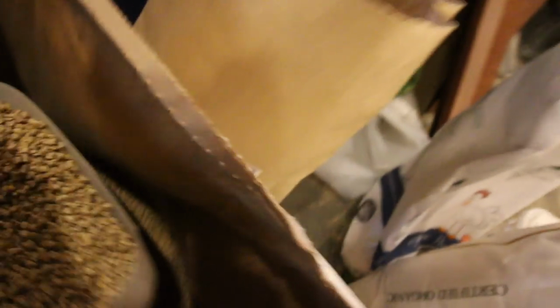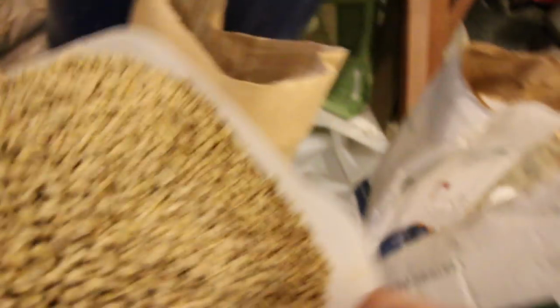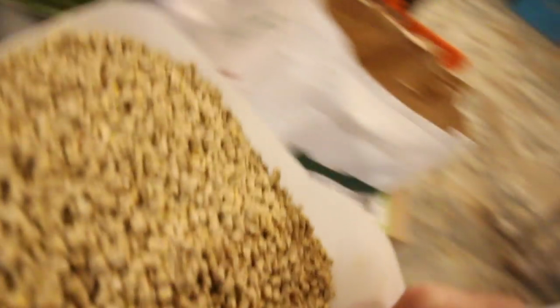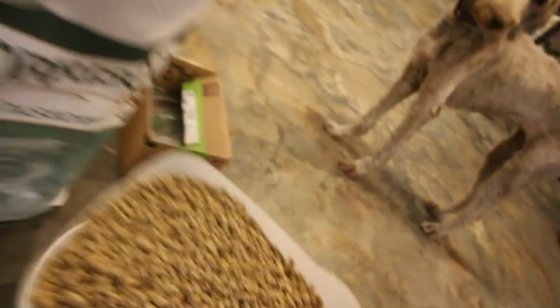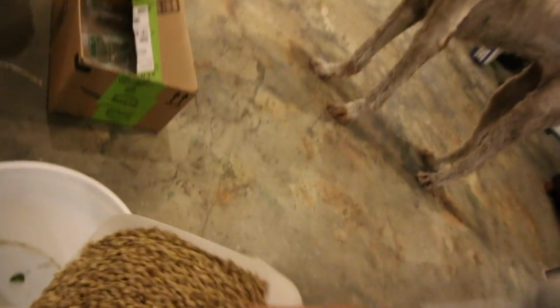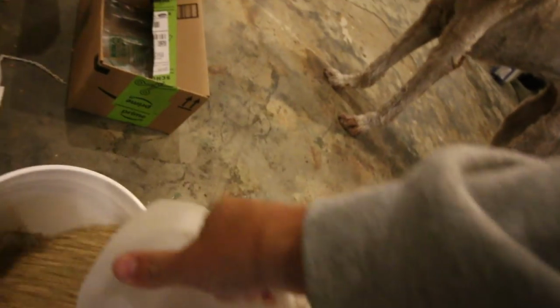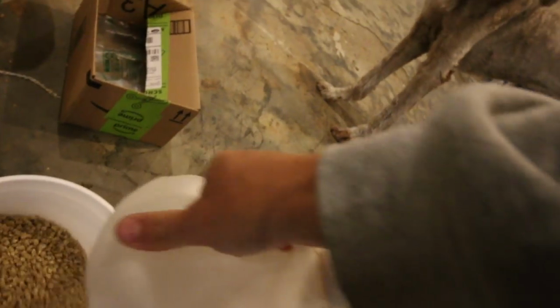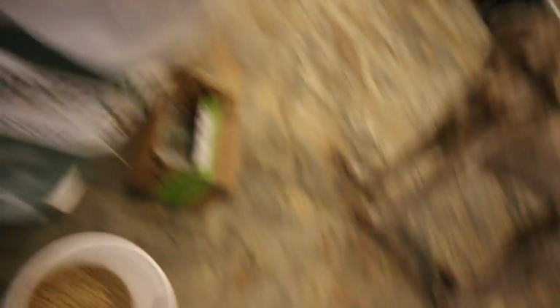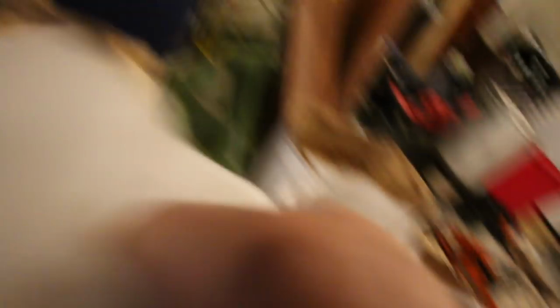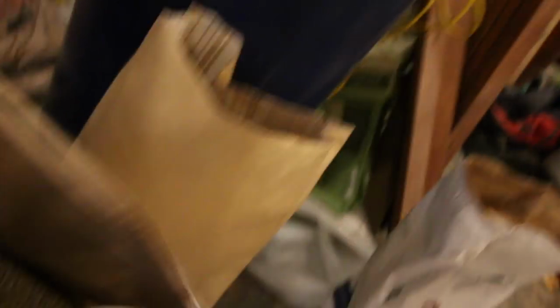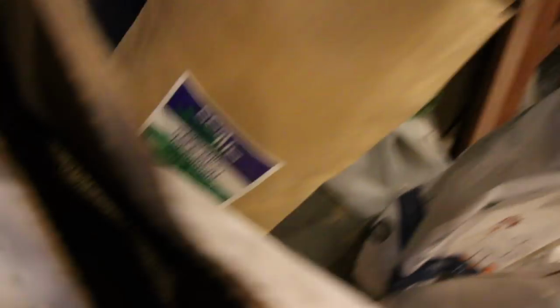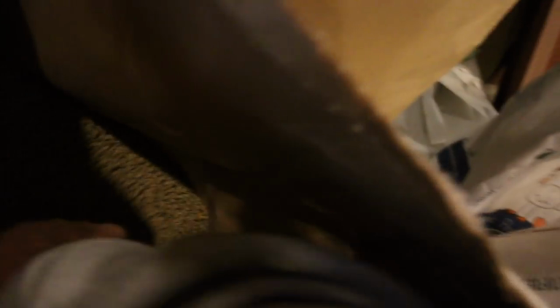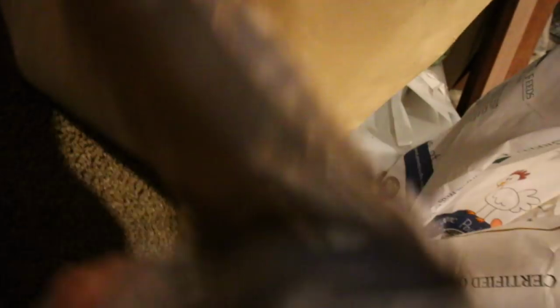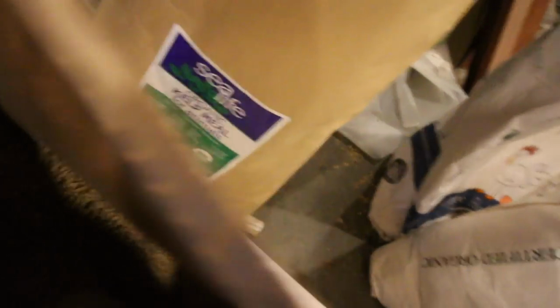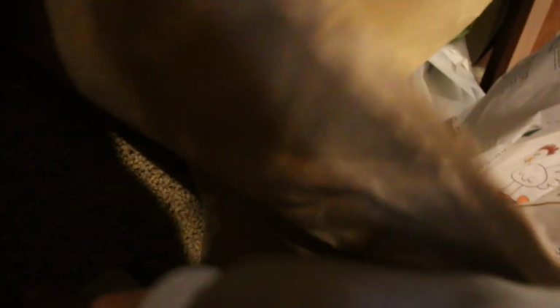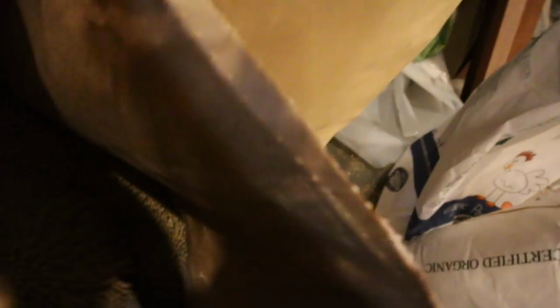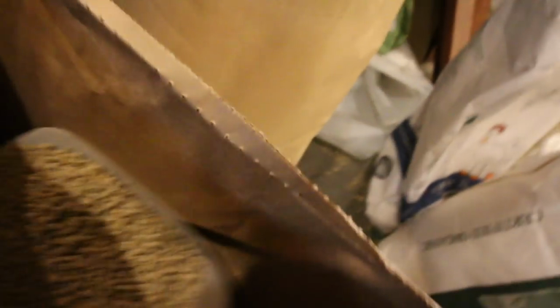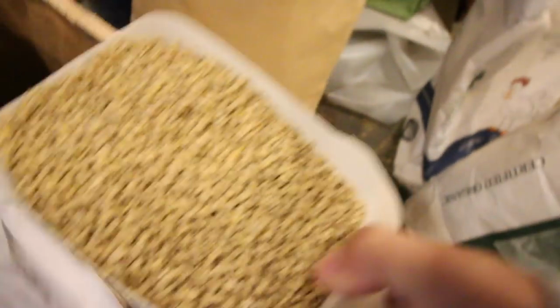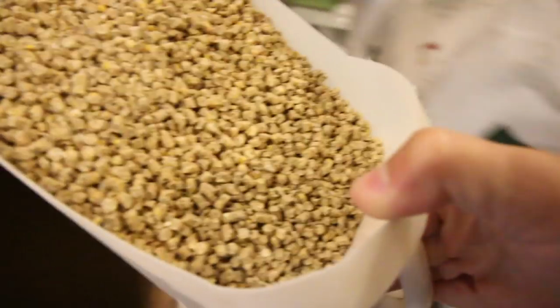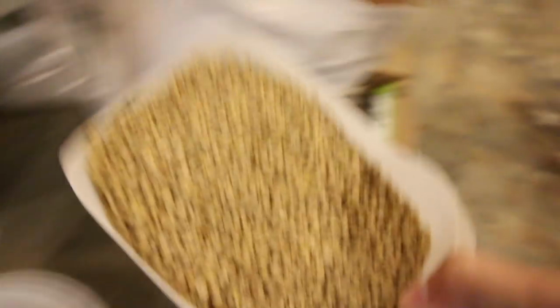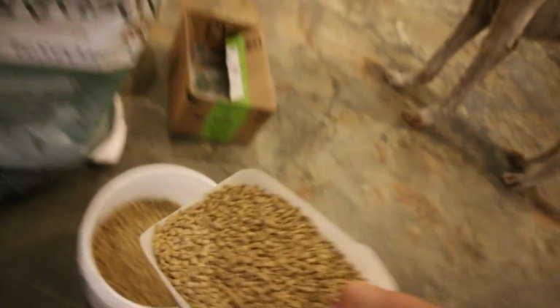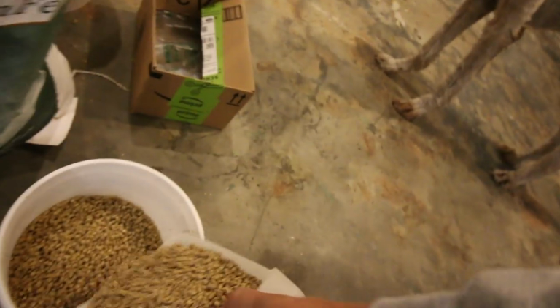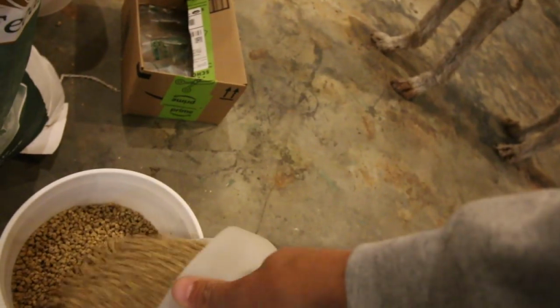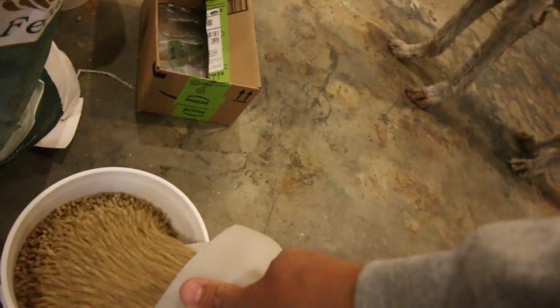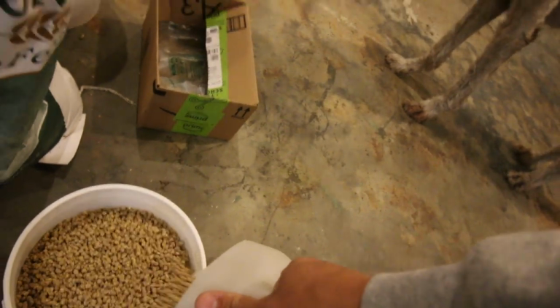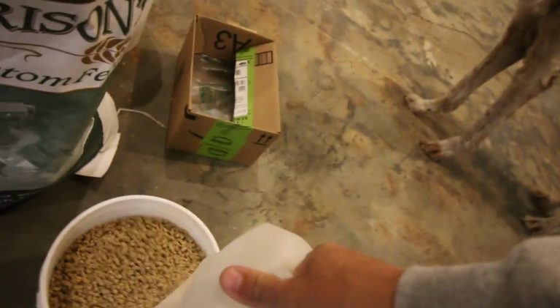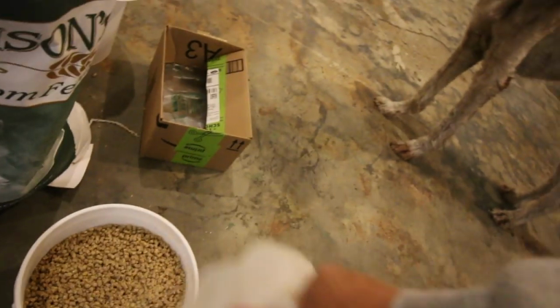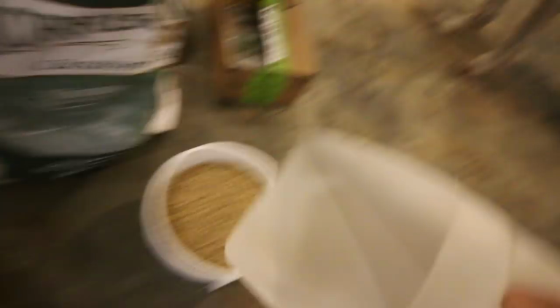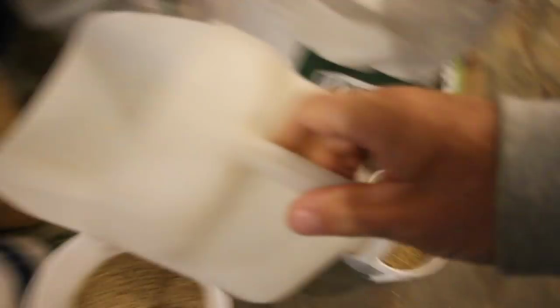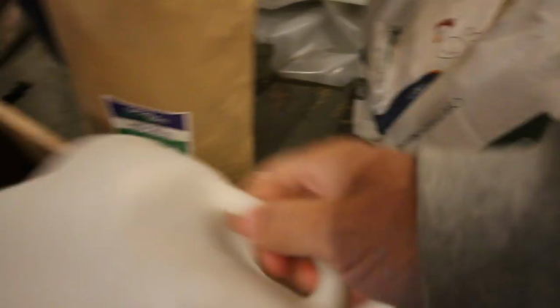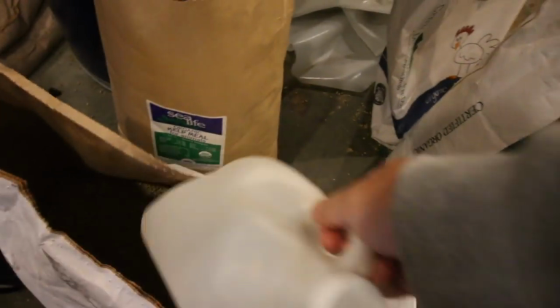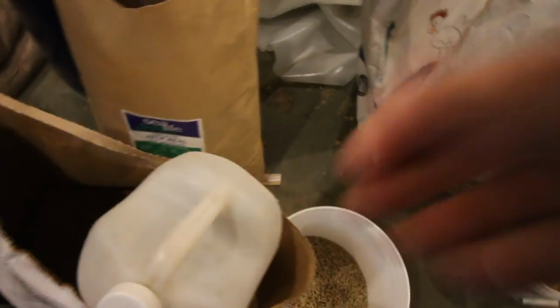I wonder how all the meat chickens did last night being separated. There's not so many of them — I bet they enjoyed more grass per bird.